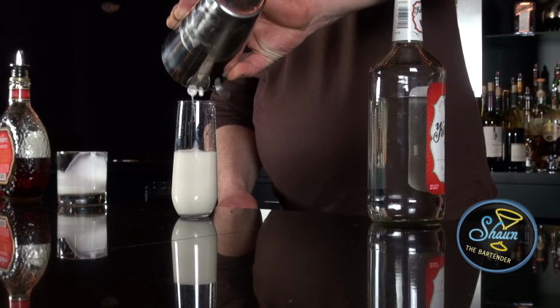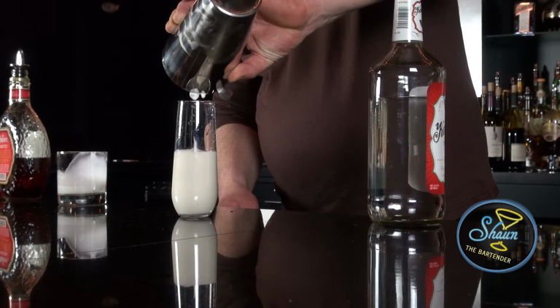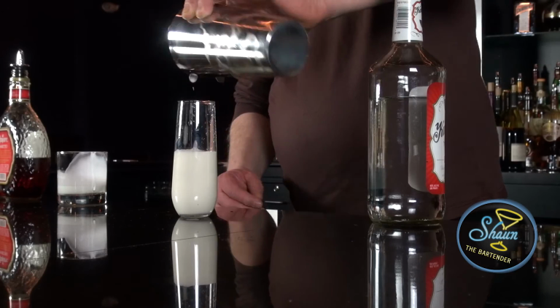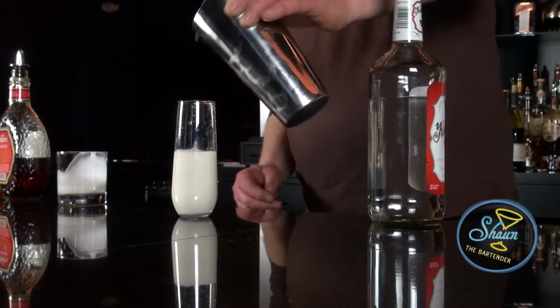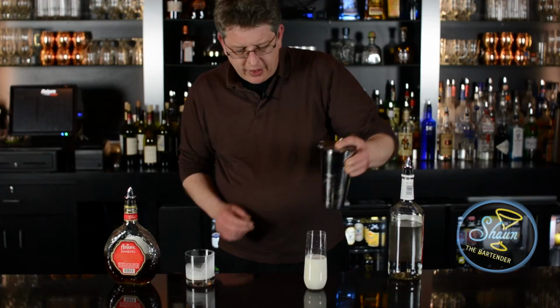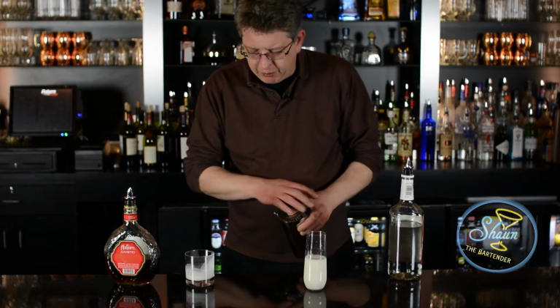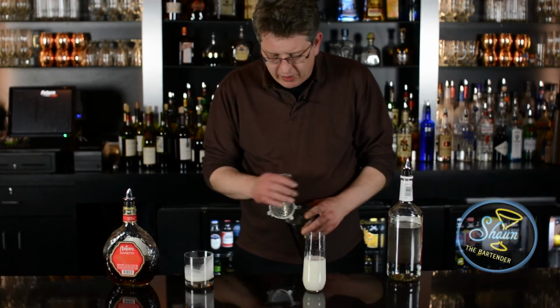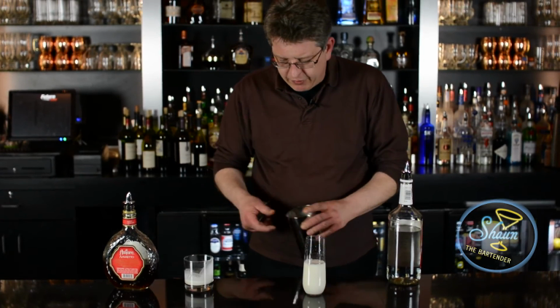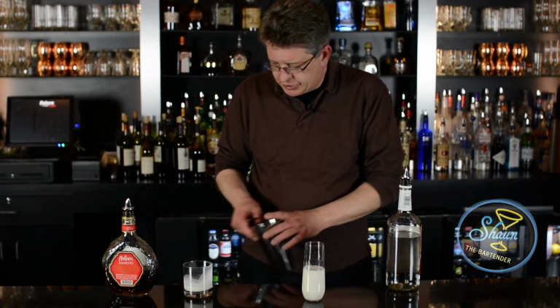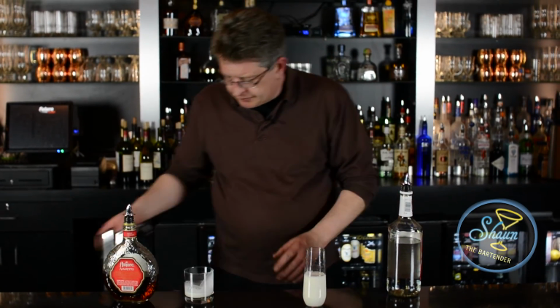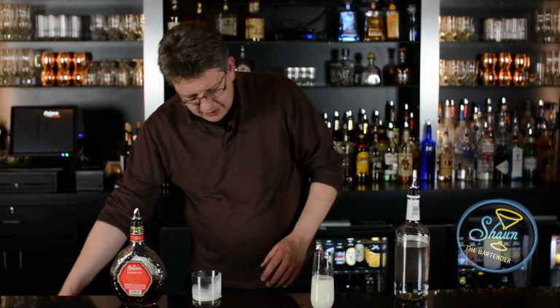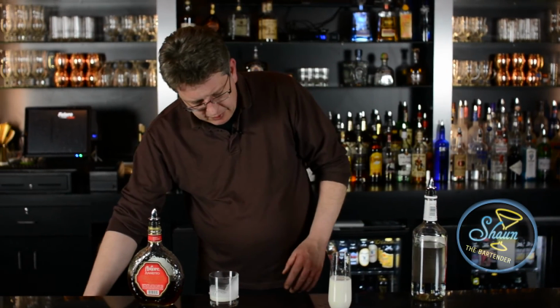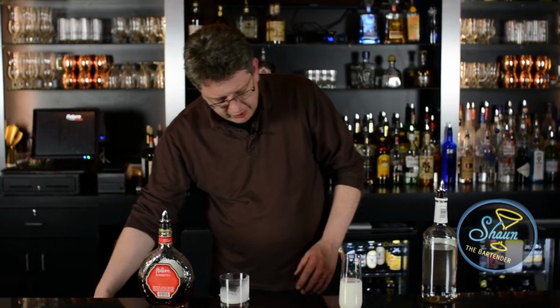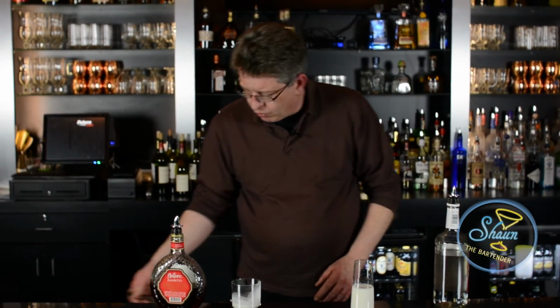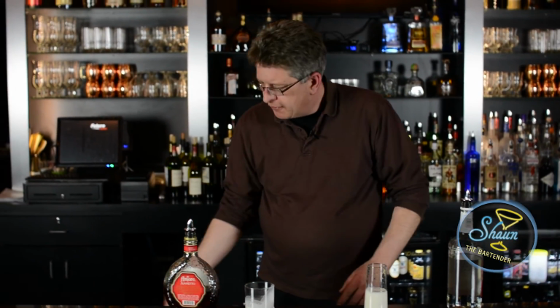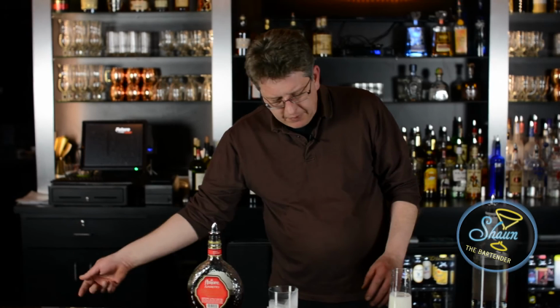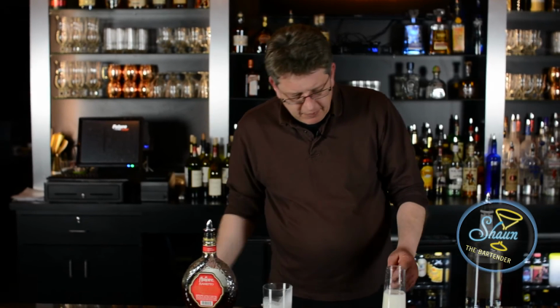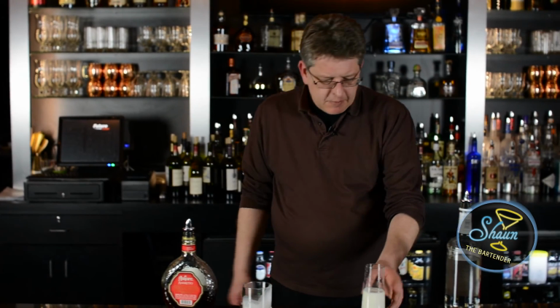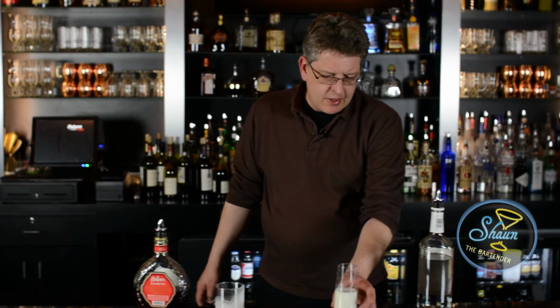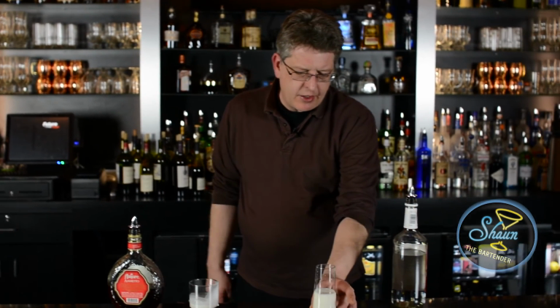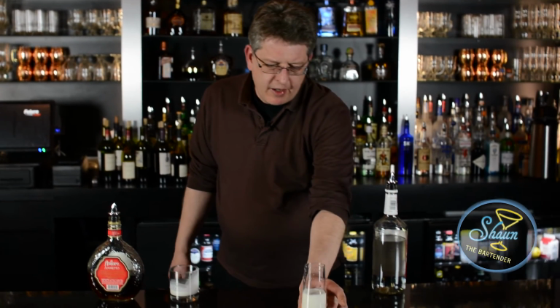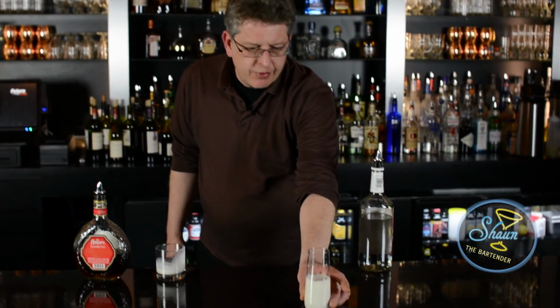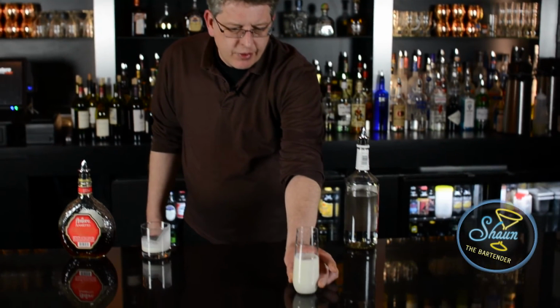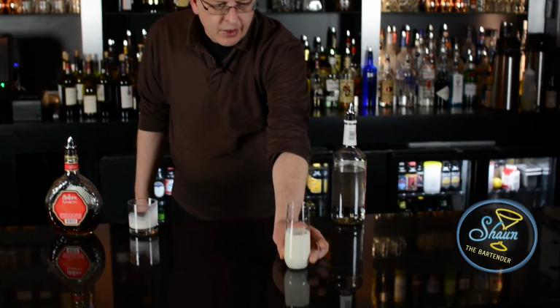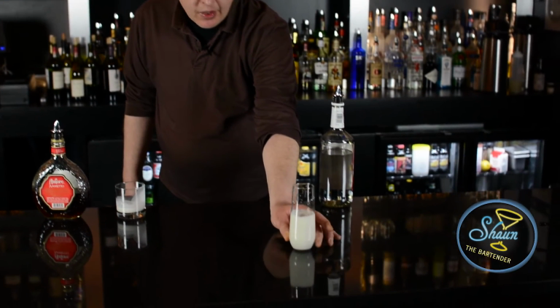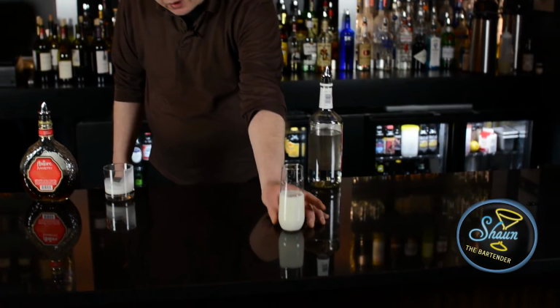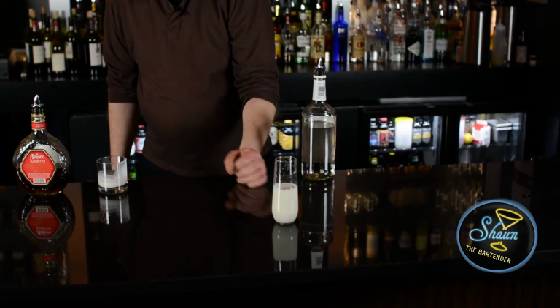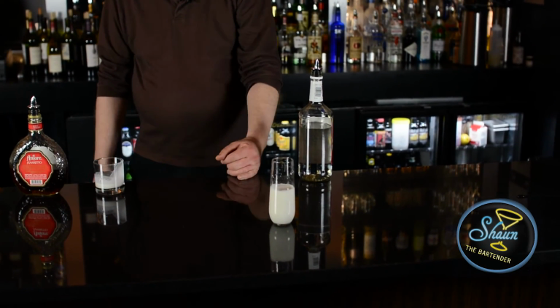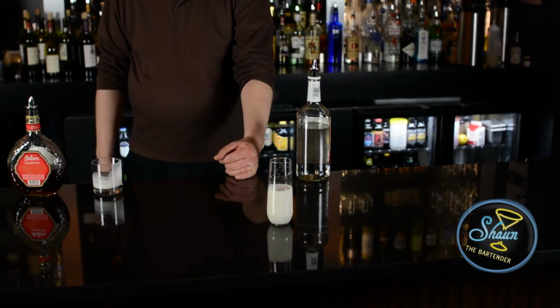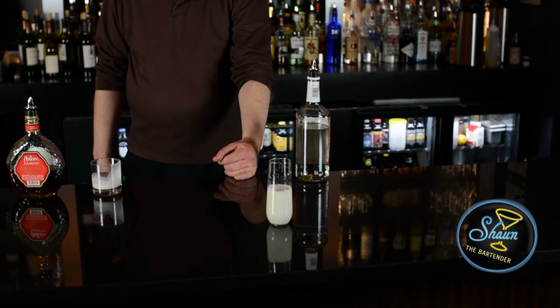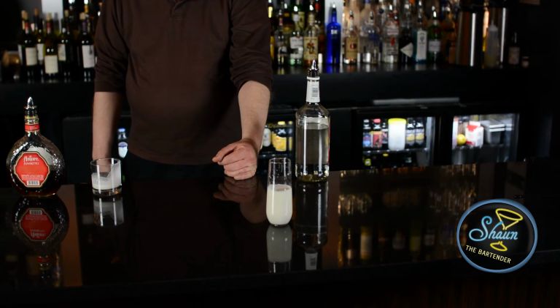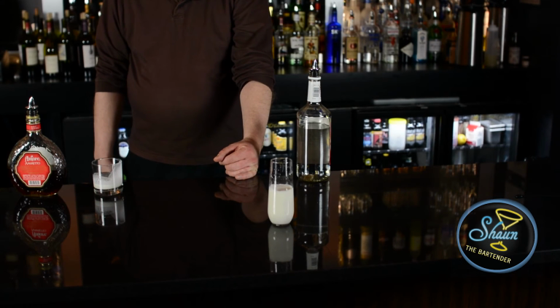You can get it a little bigger if you want. I used about one ounce of each — maybe a little more. And there you have a godchild.